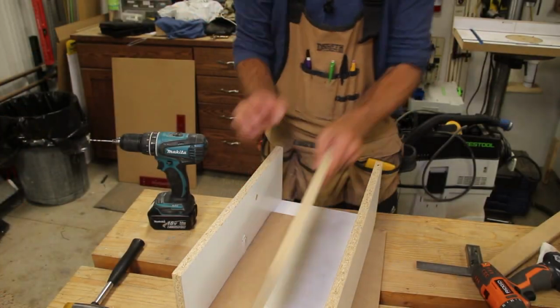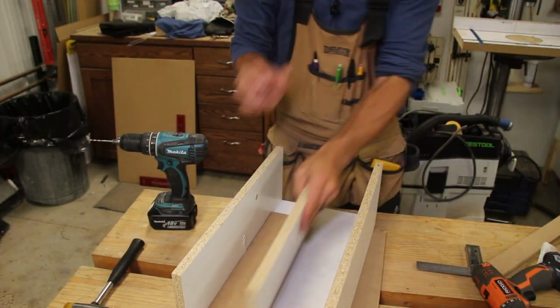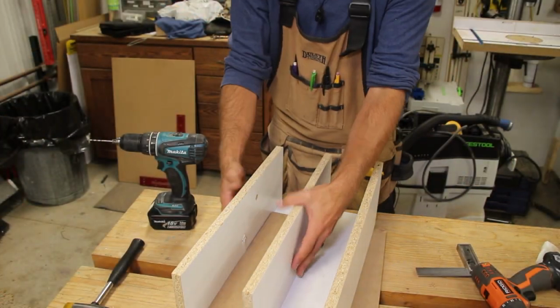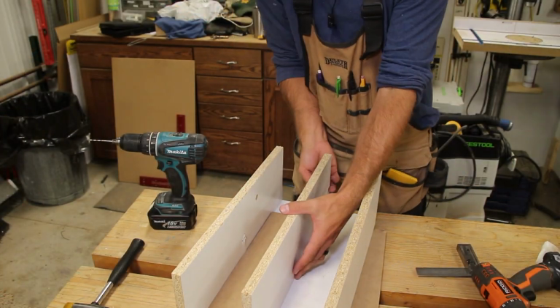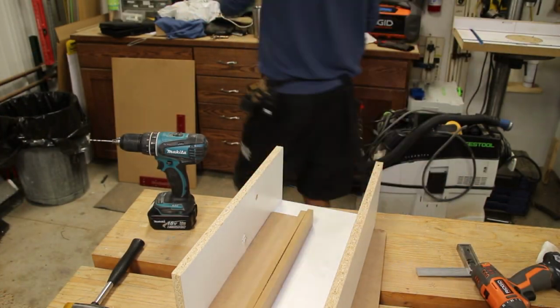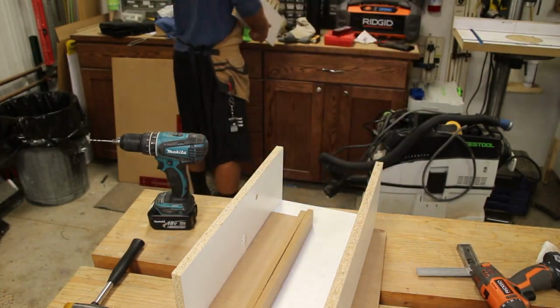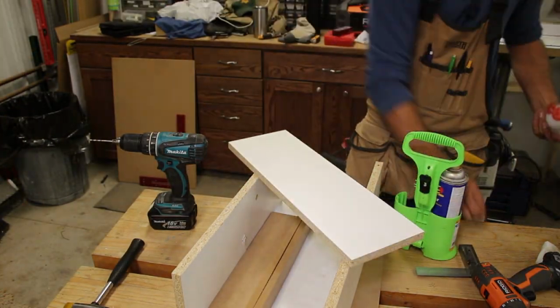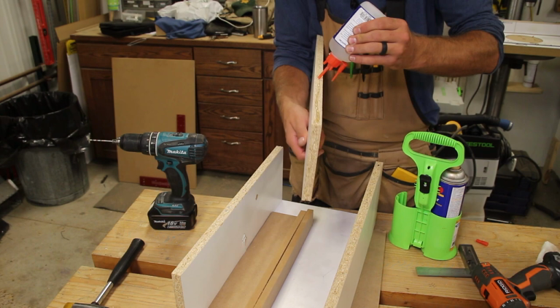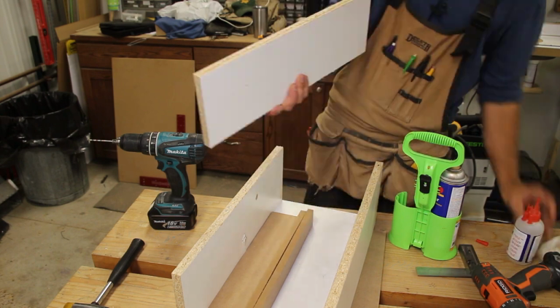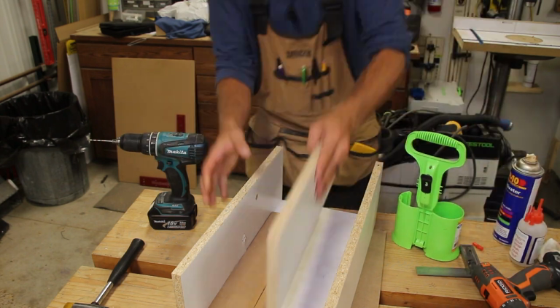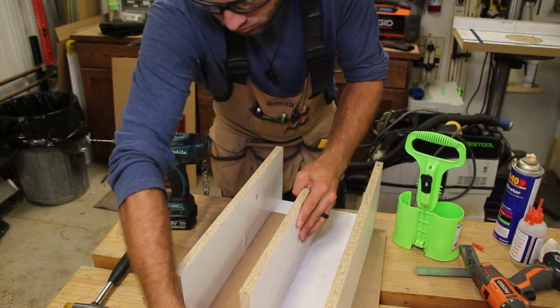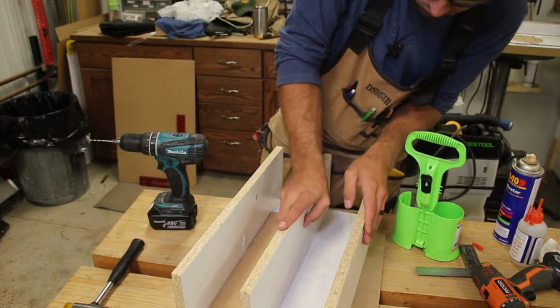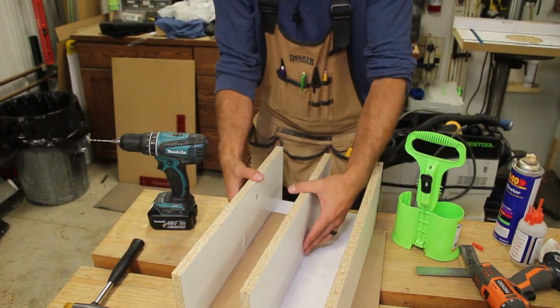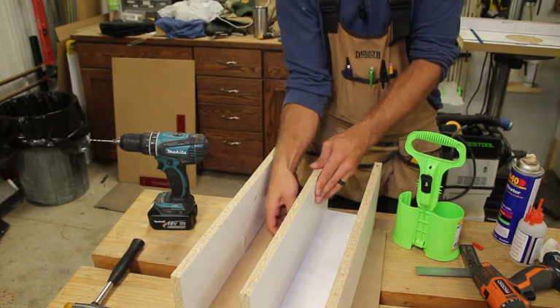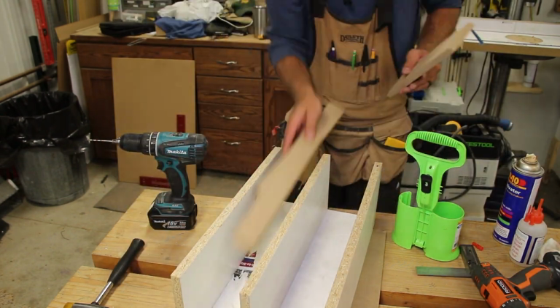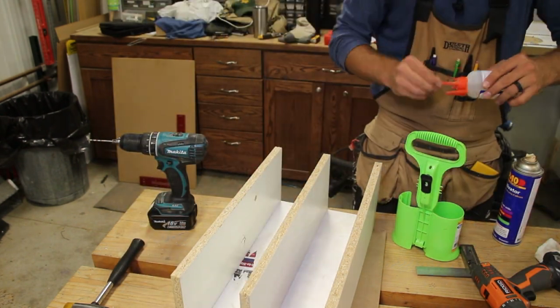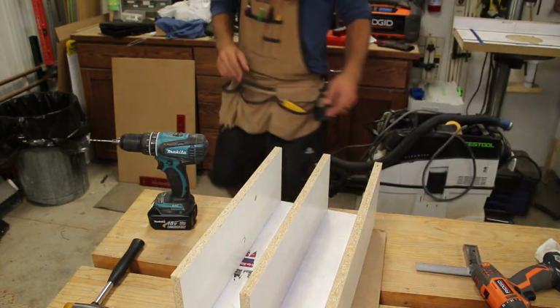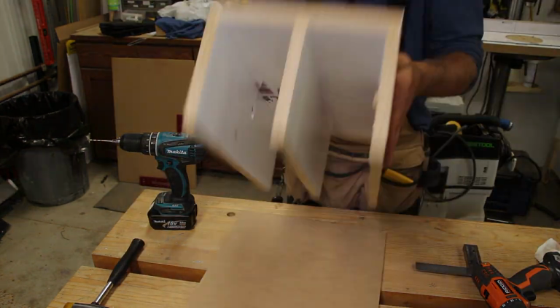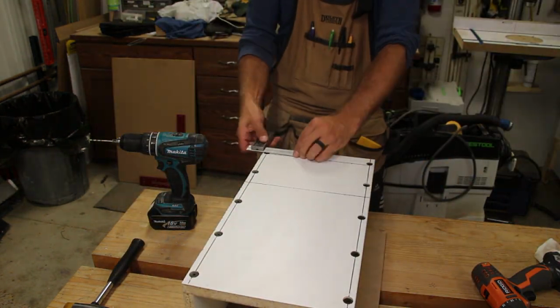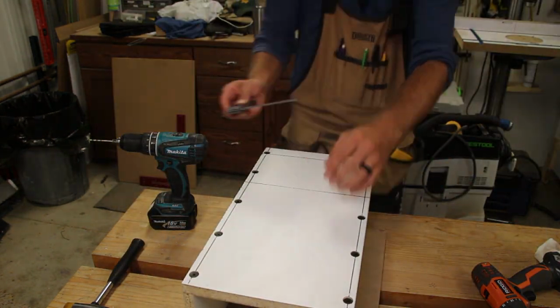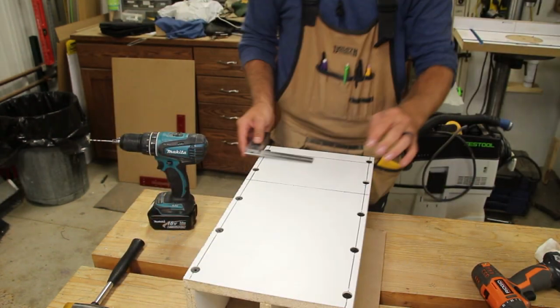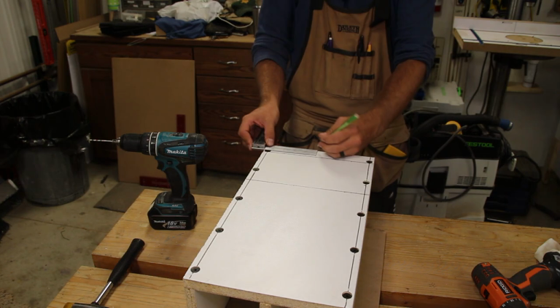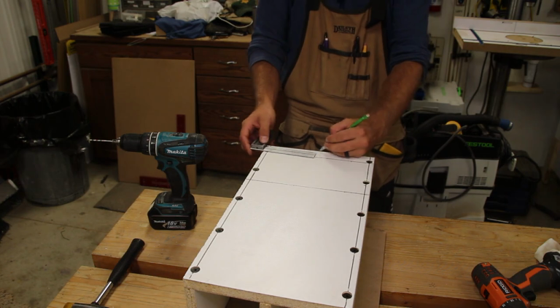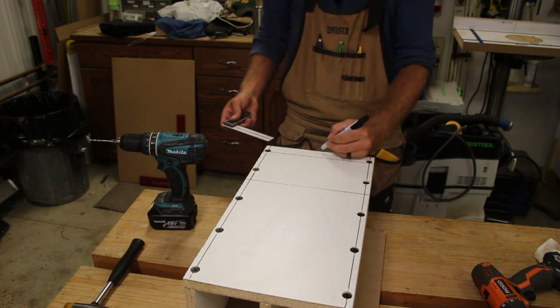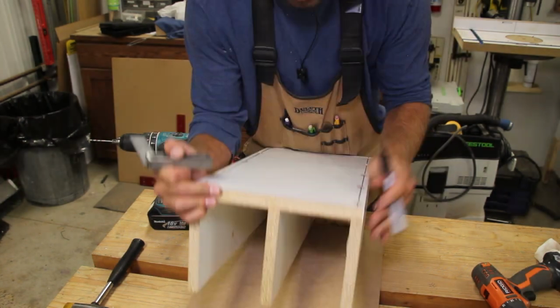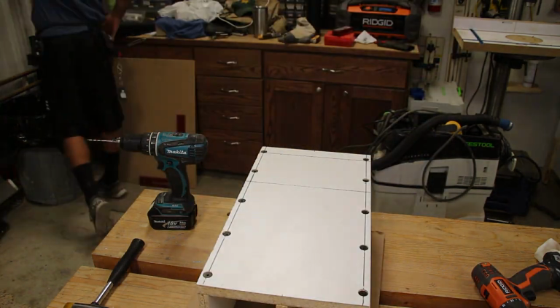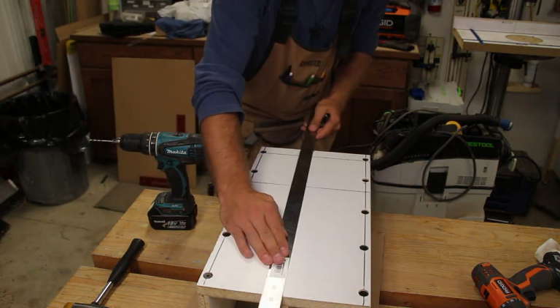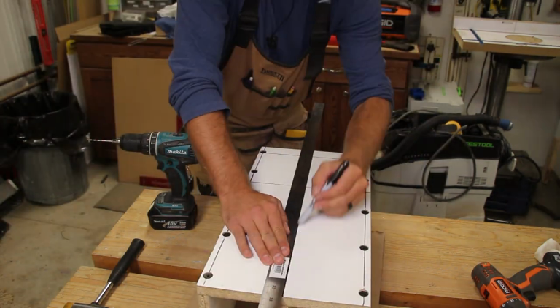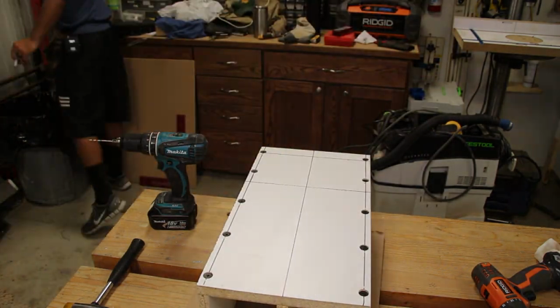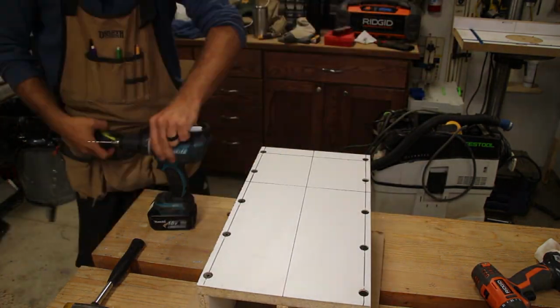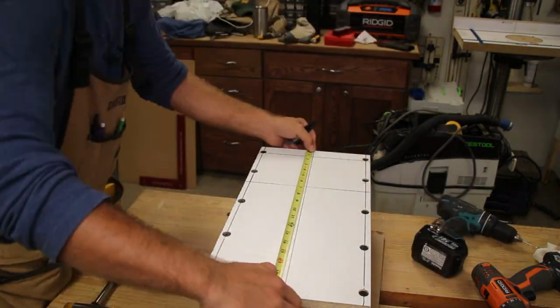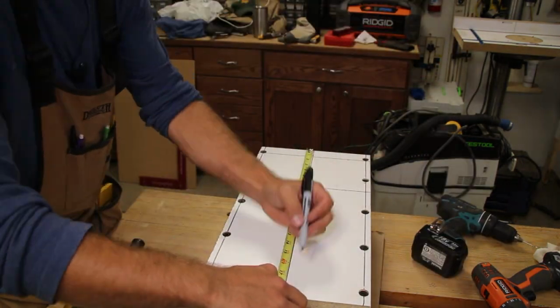I temporarily attach the middle support with CA glue and then drive powerhead screws like normal. But because I installed it at a slight angle, I marked the ends of the board, connected it with a line, and made sure my screws are on that line.